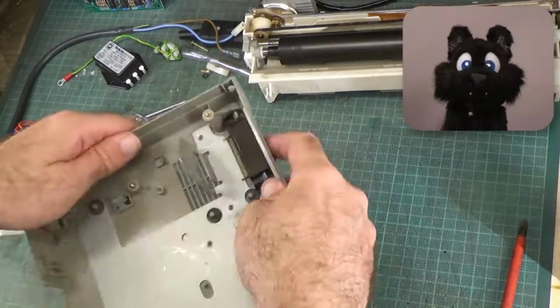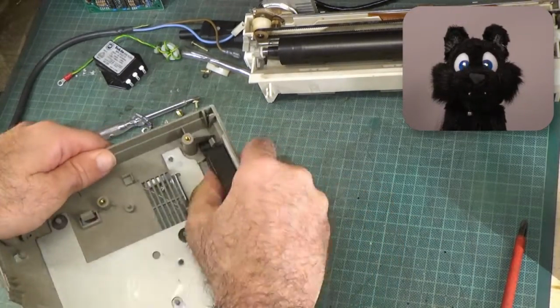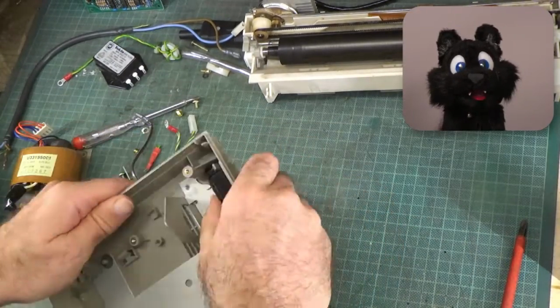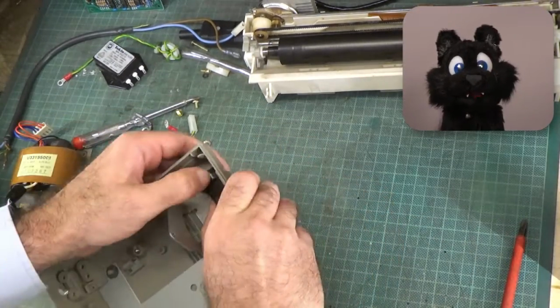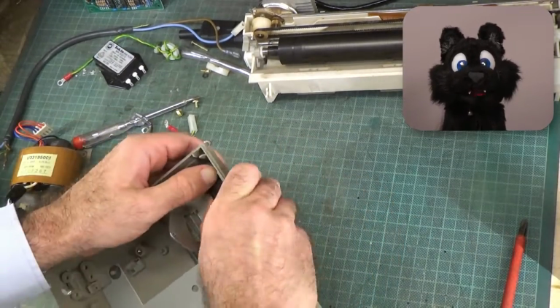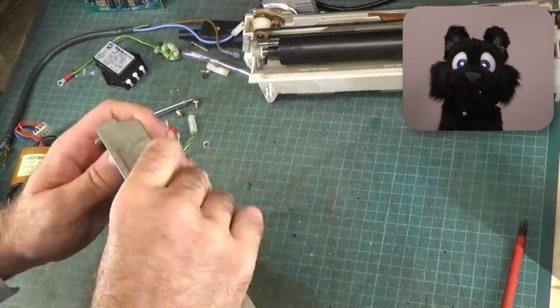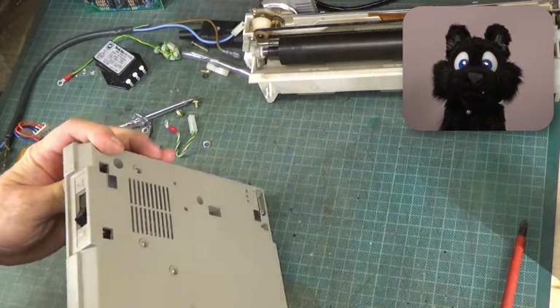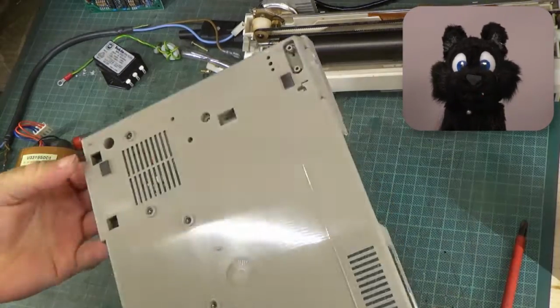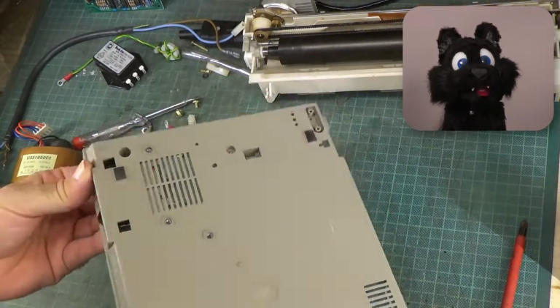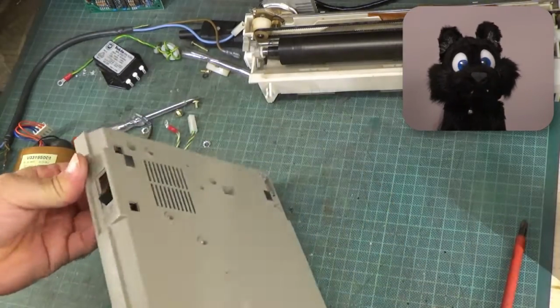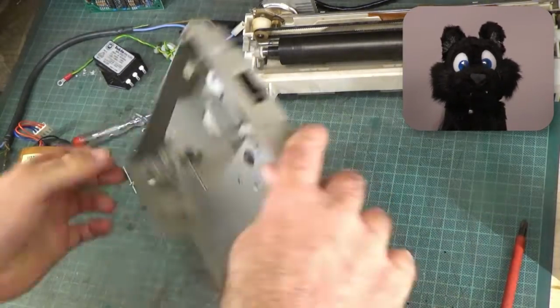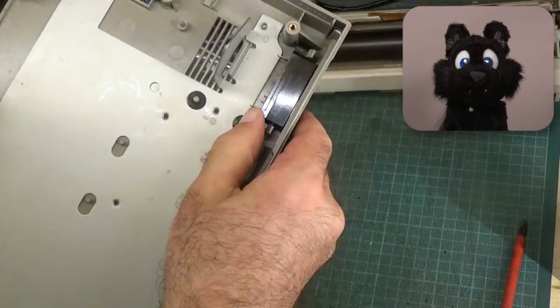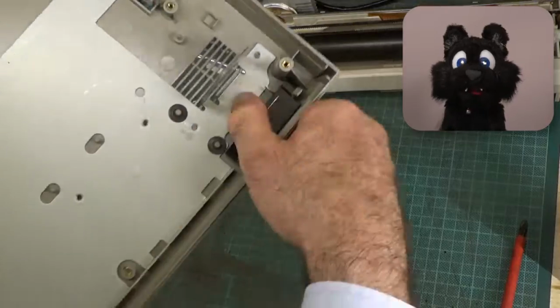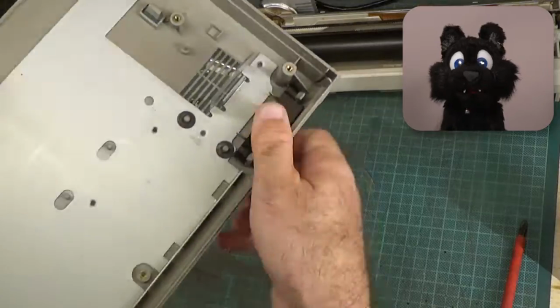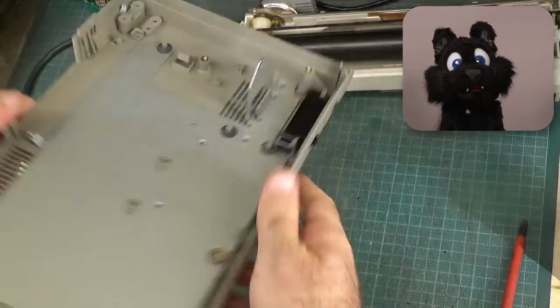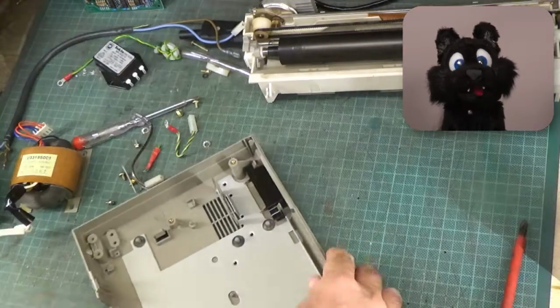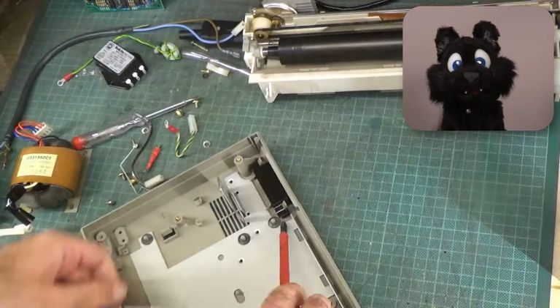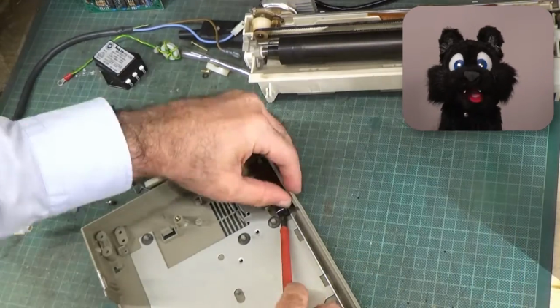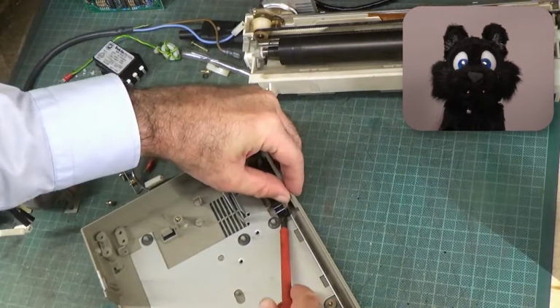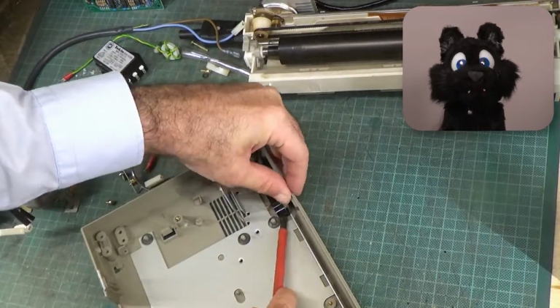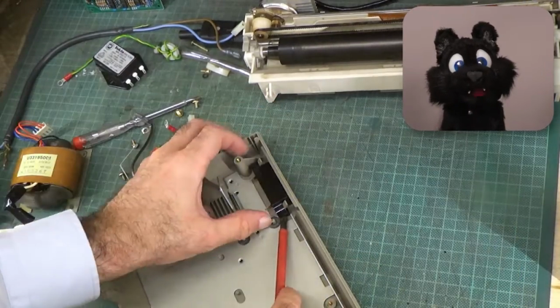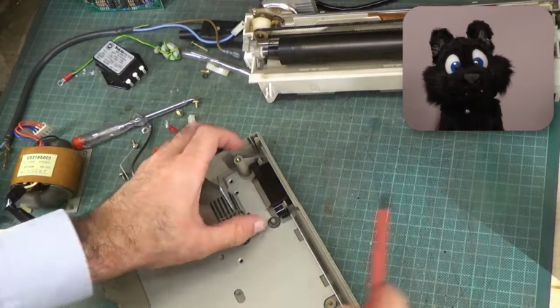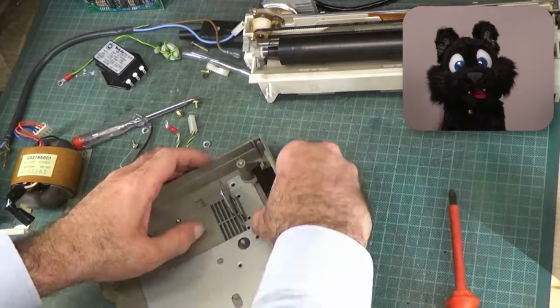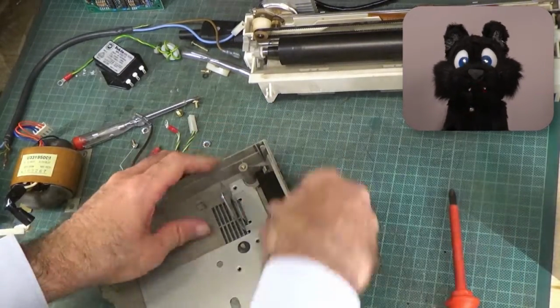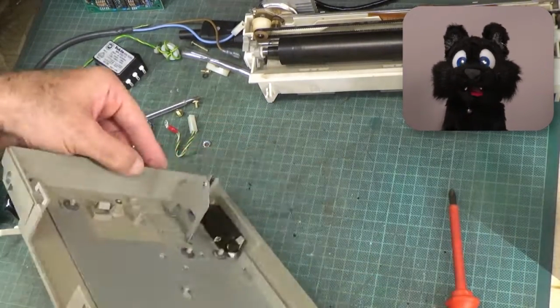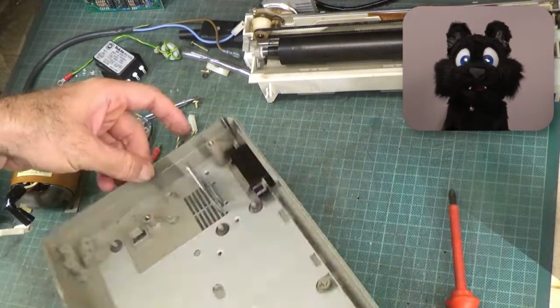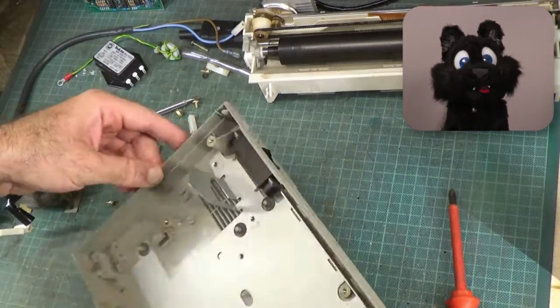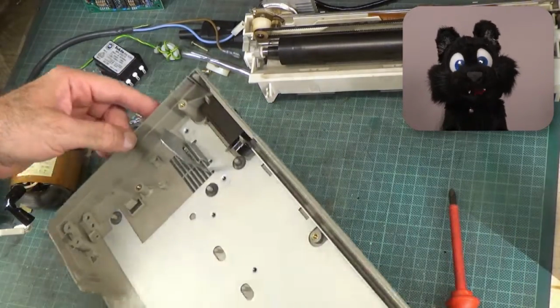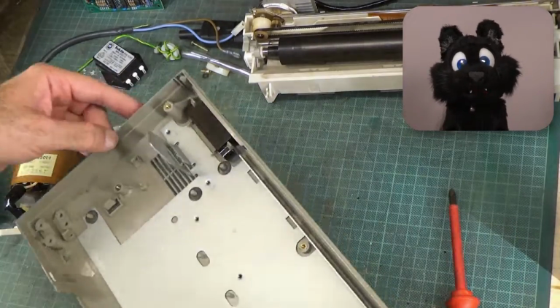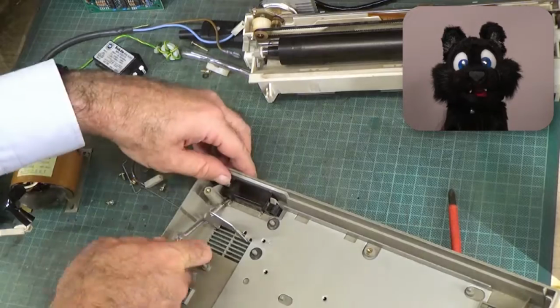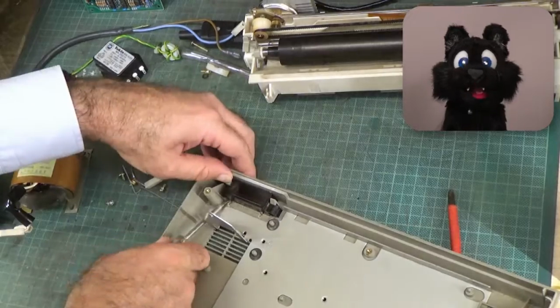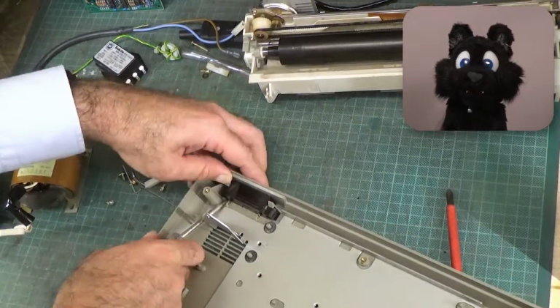The power switch is stuck. Literally. It is stuck in with double-sided tape for some reason and it took quite some persuasion to come out.